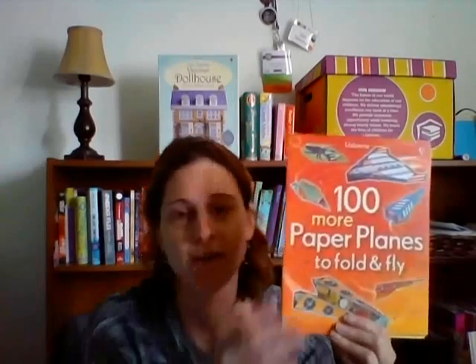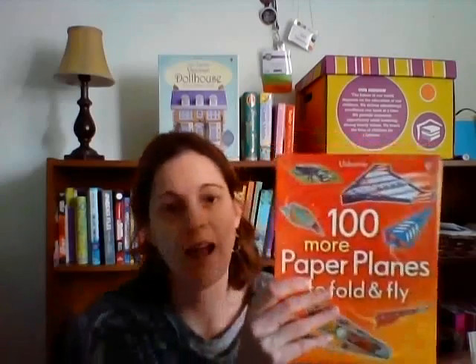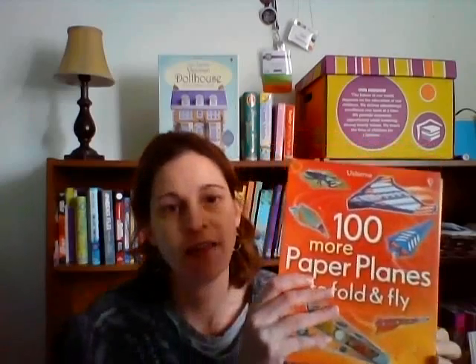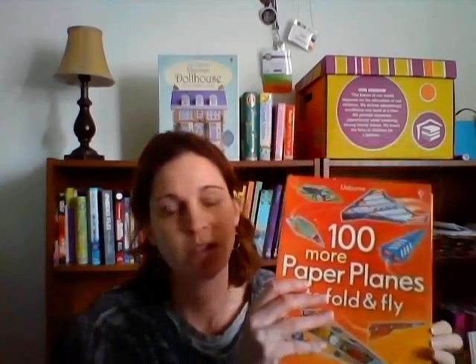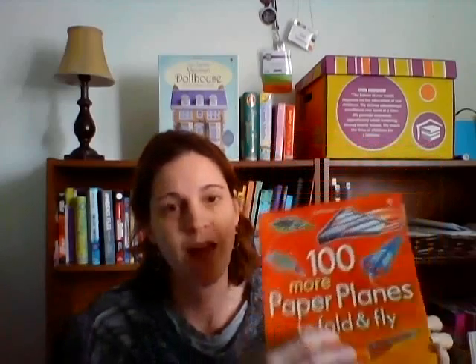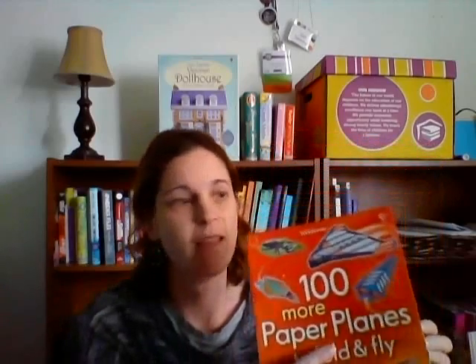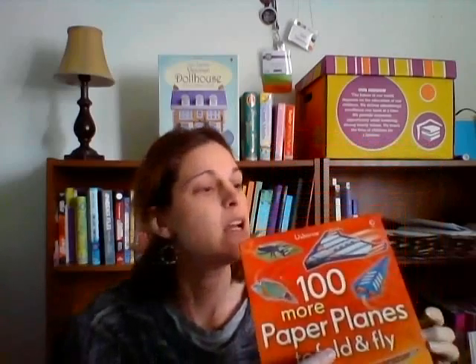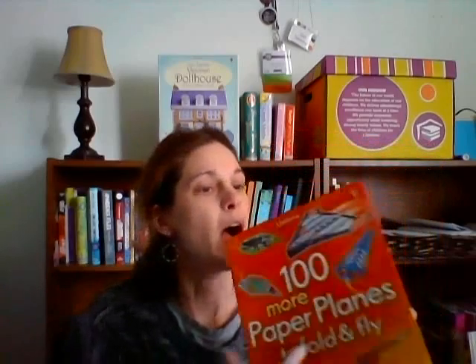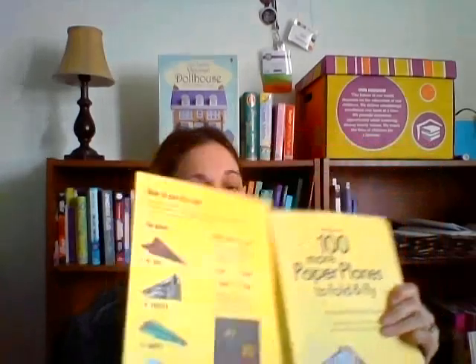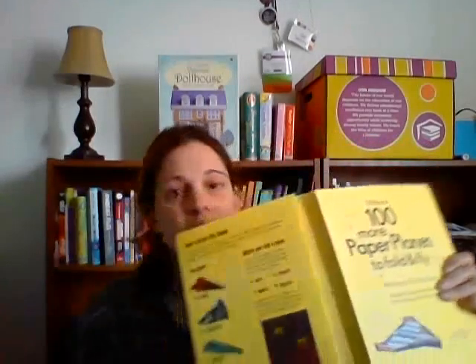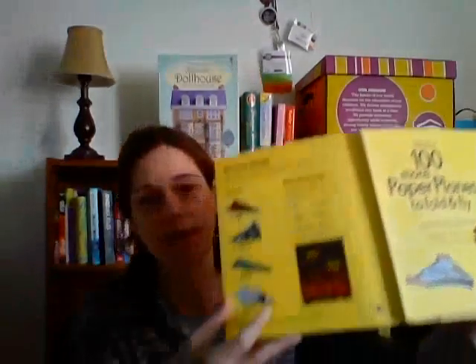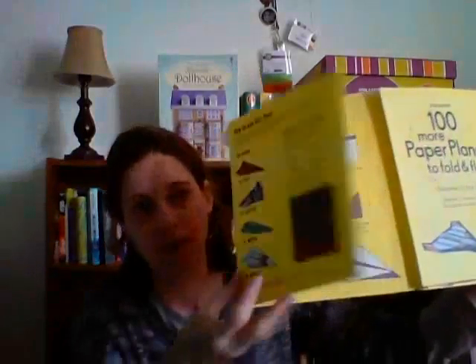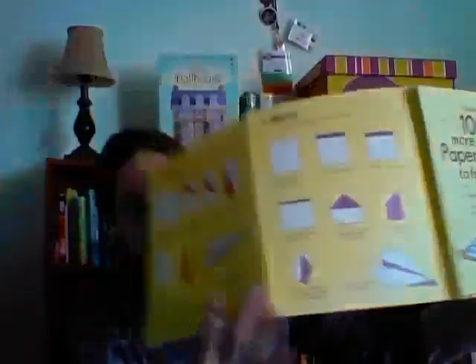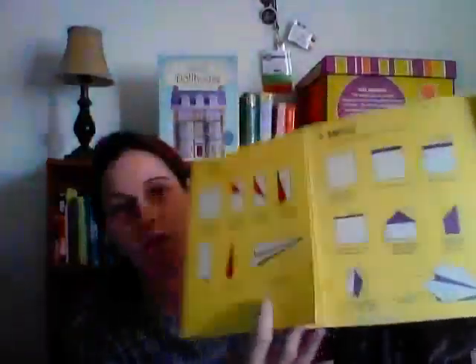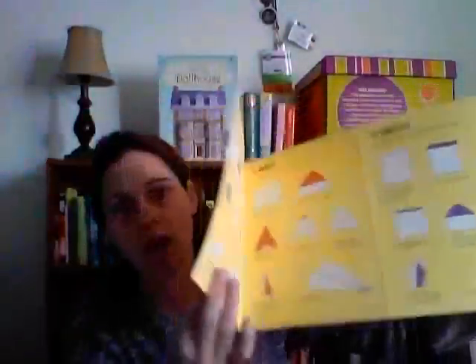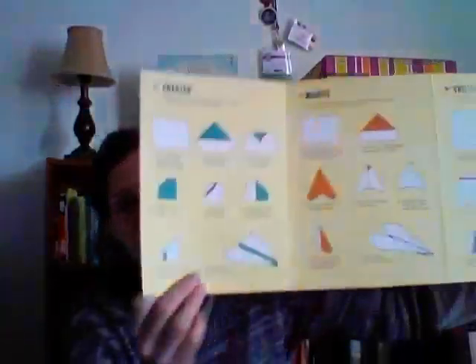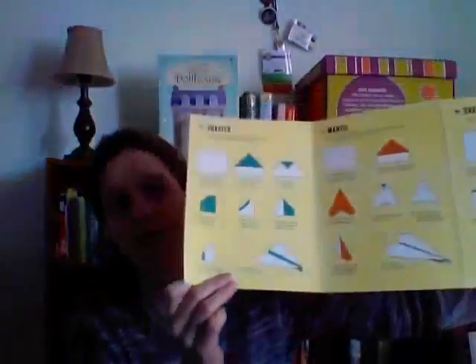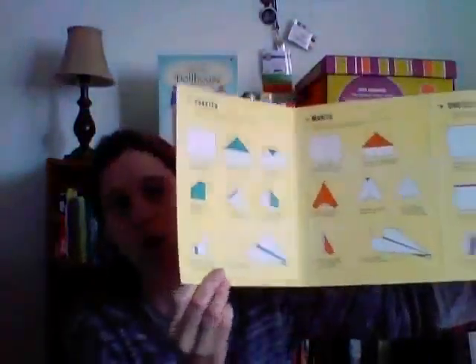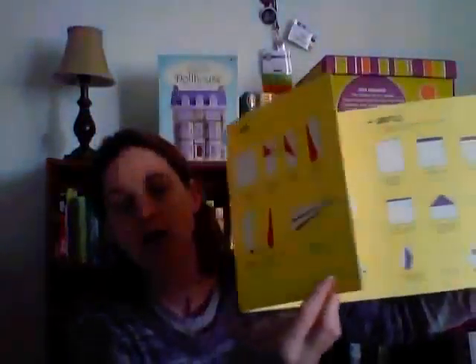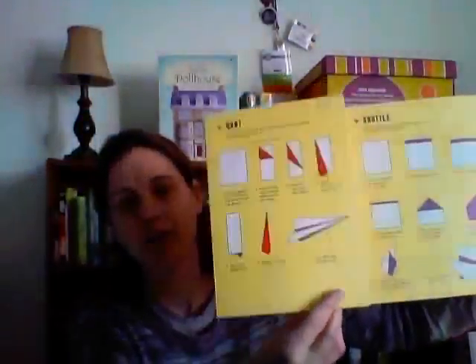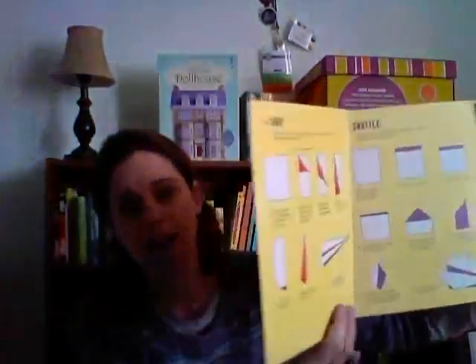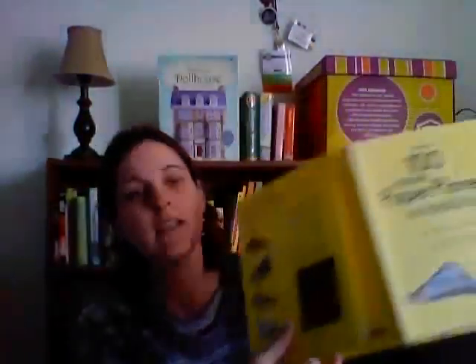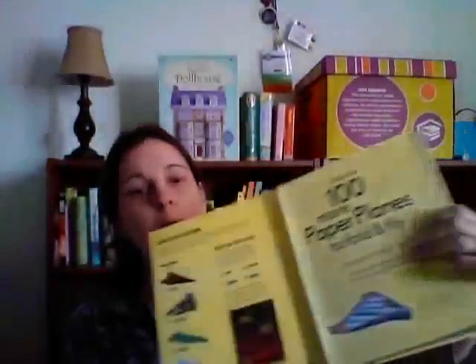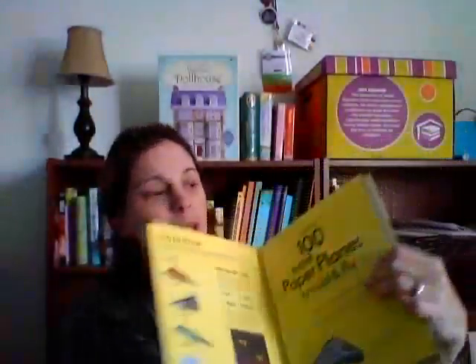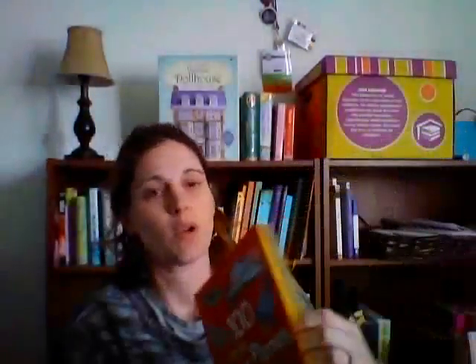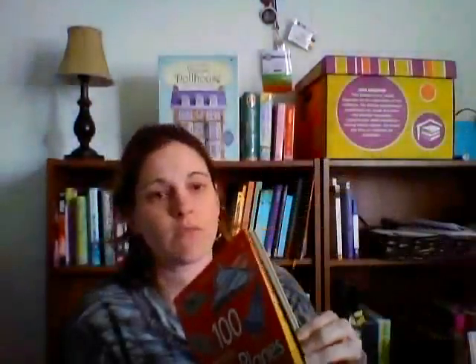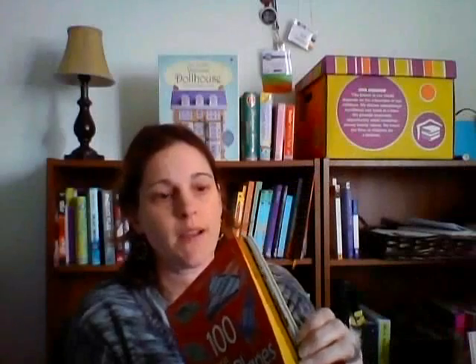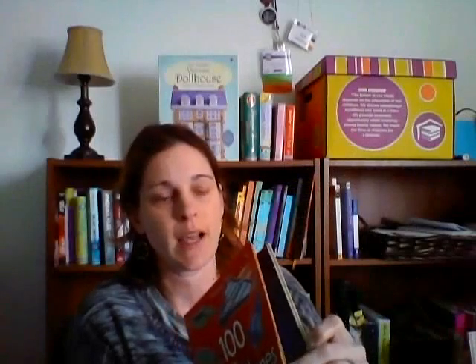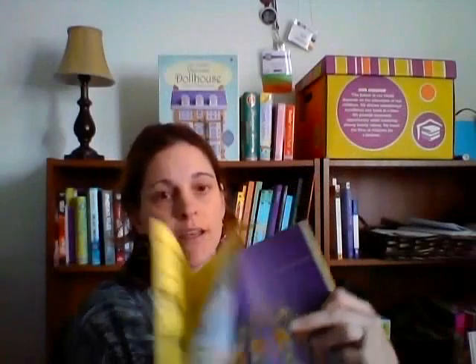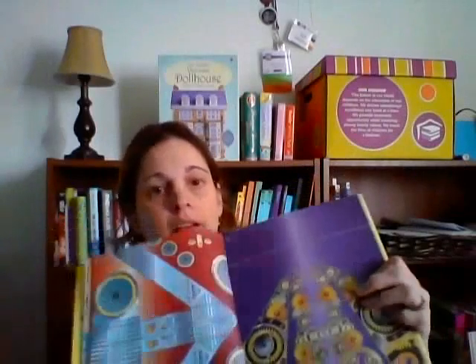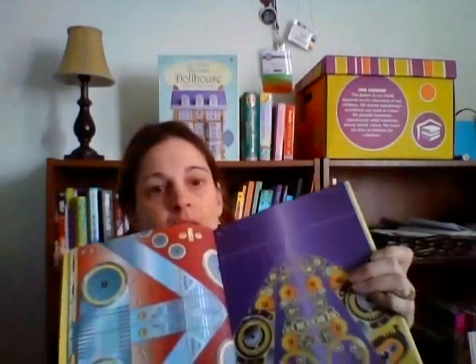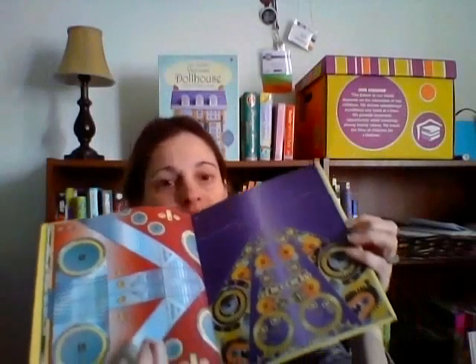These busy pads are fabulous too. There's little activities on them and the pages tear out really easily so you can divide them up between kiddos. Great for traveling or doctor's appointments.